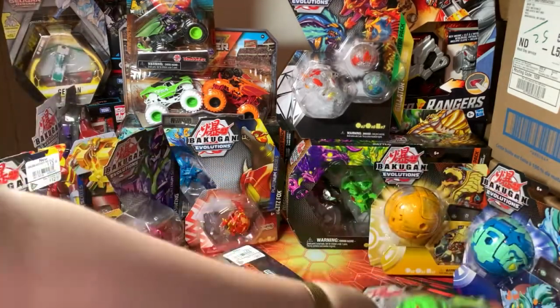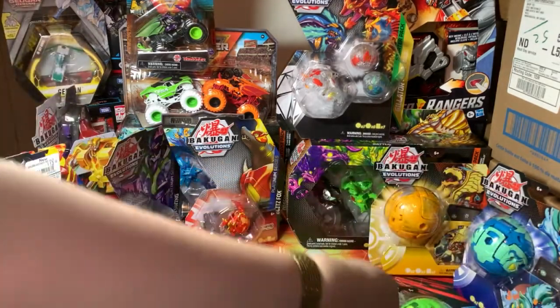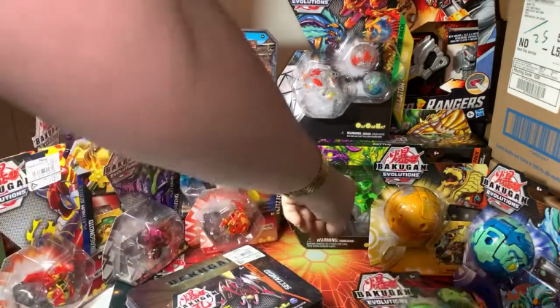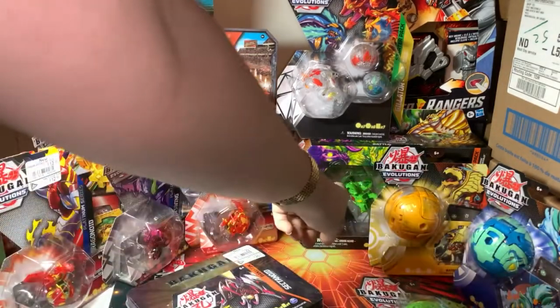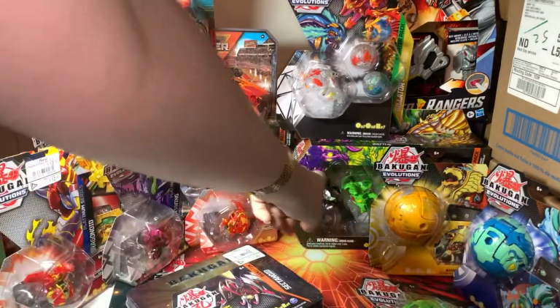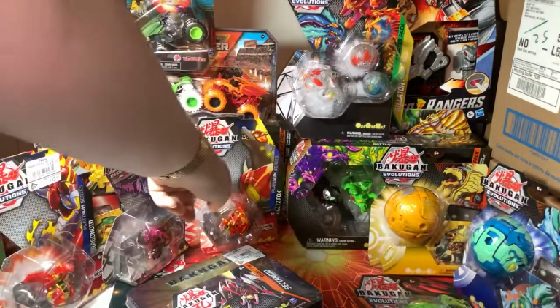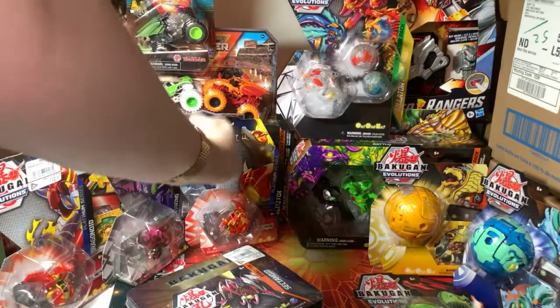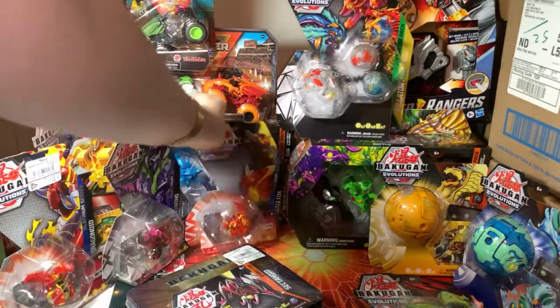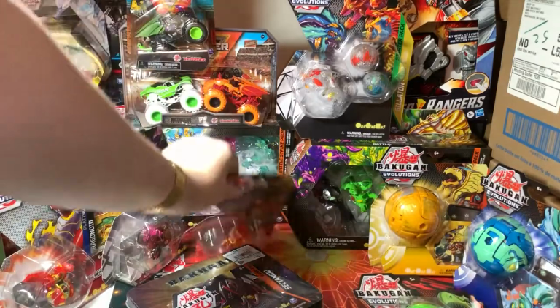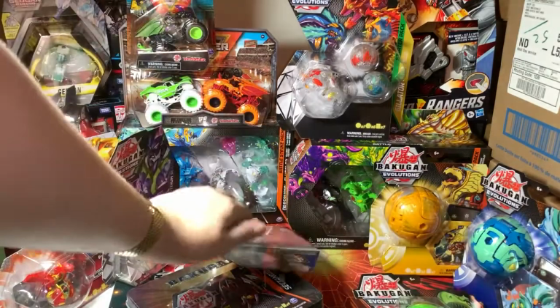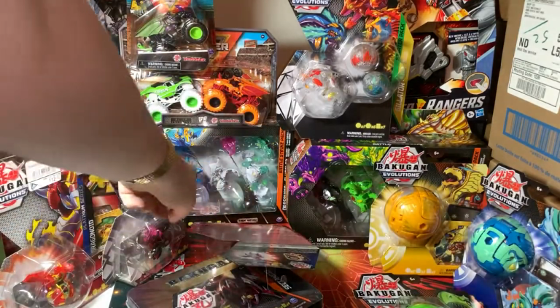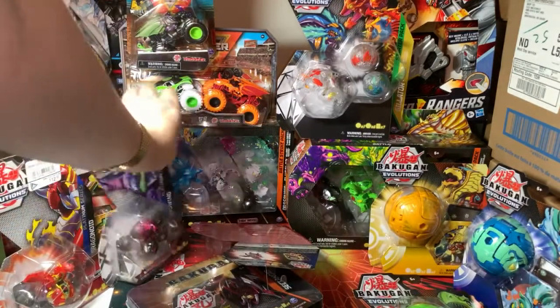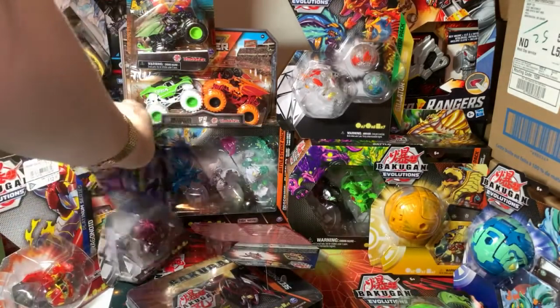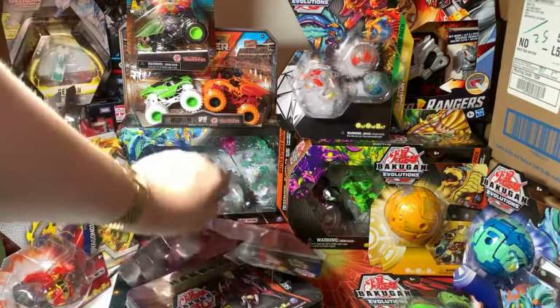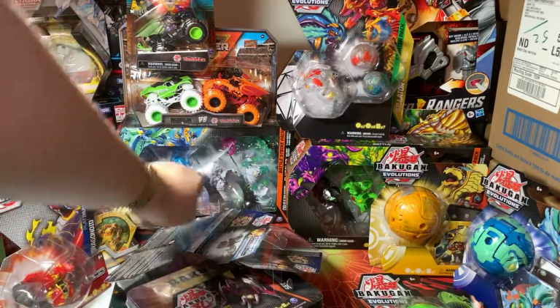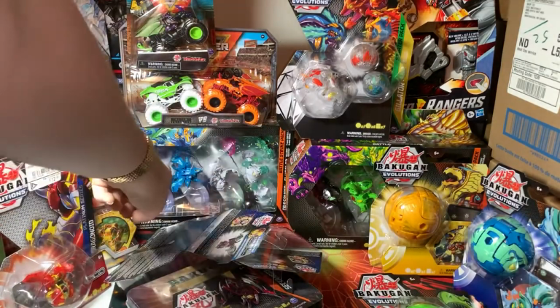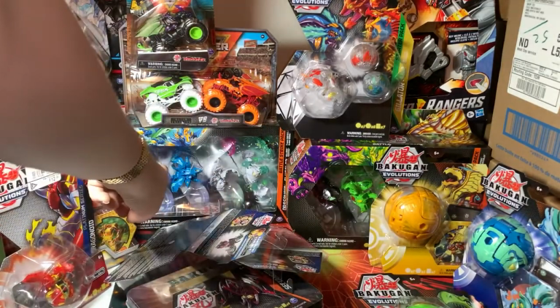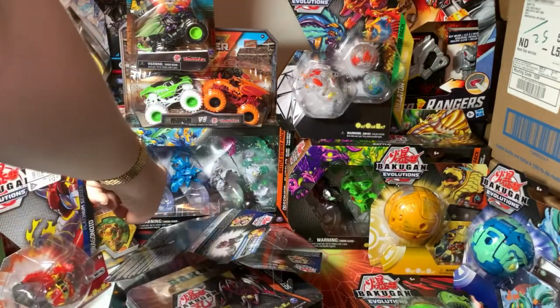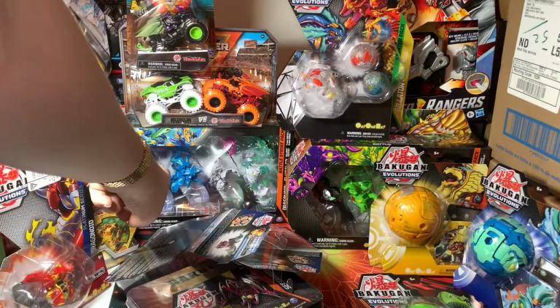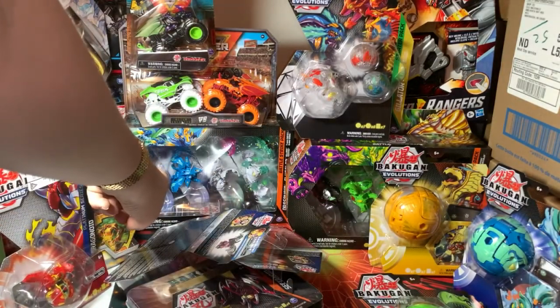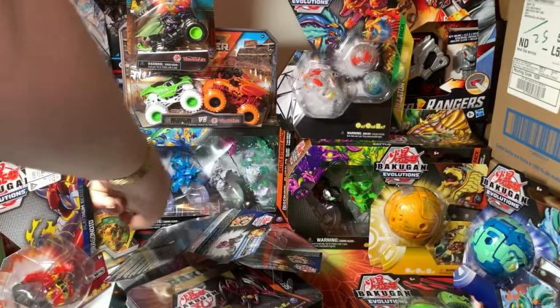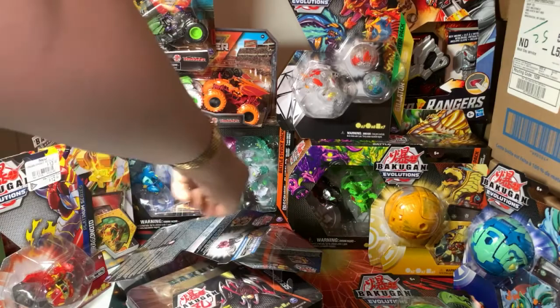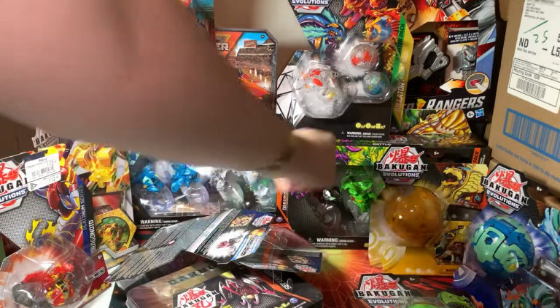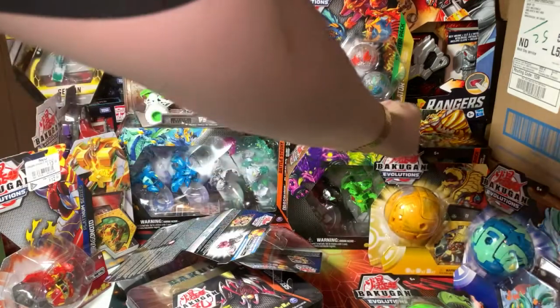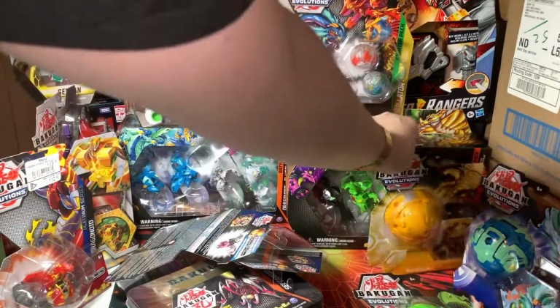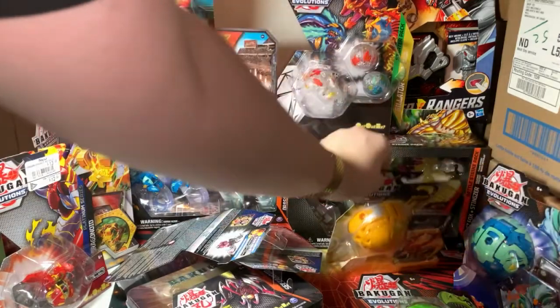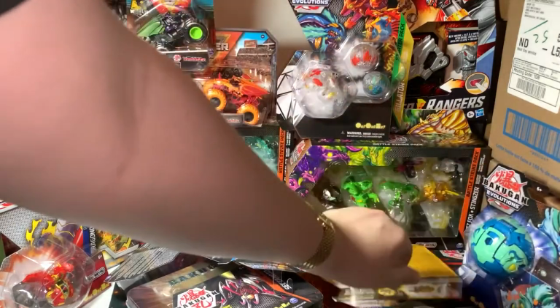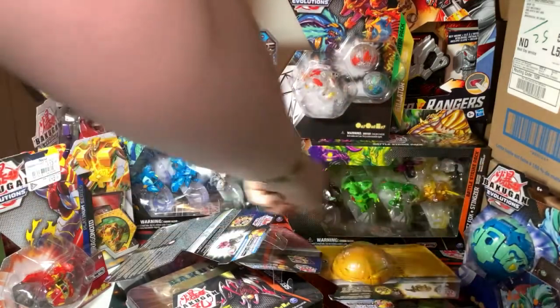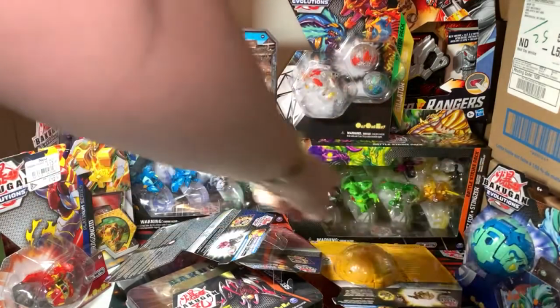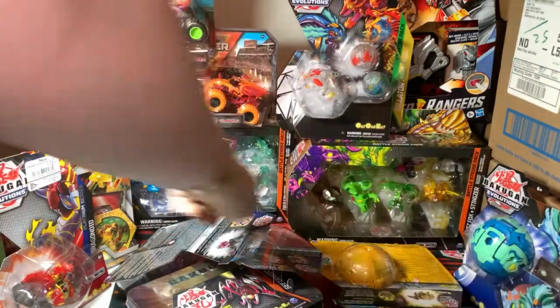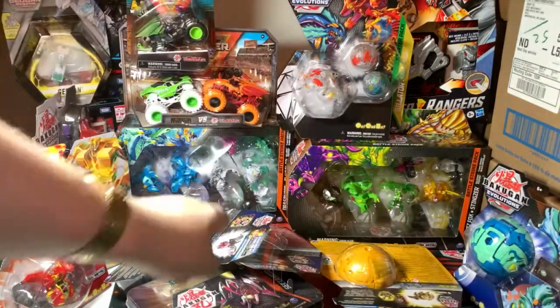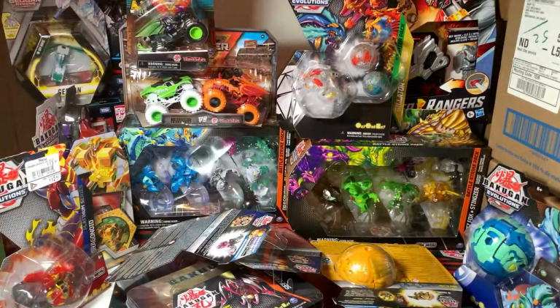I did get the rest of the Battle Strike Packs as well.